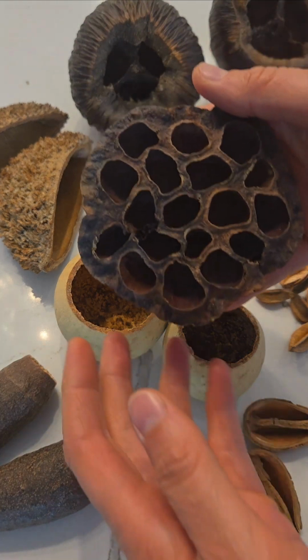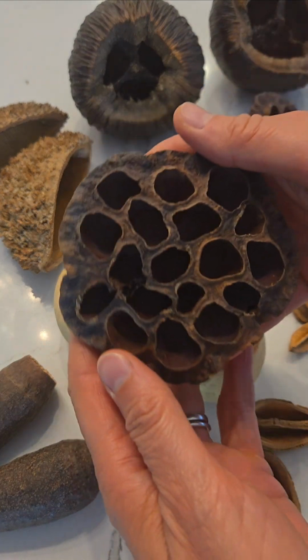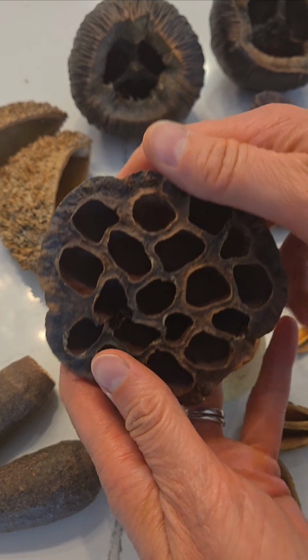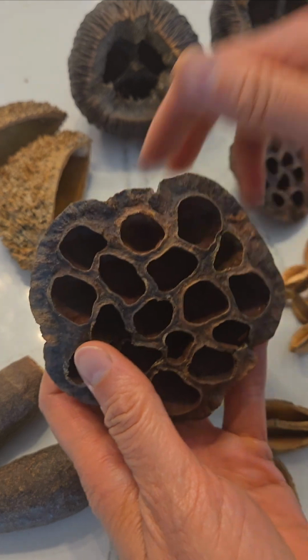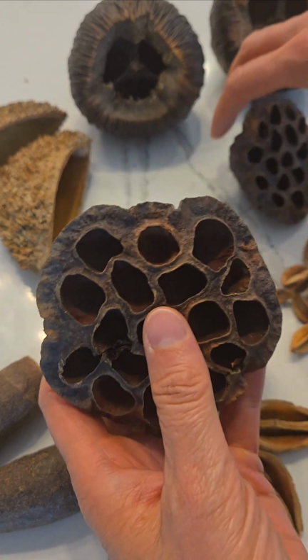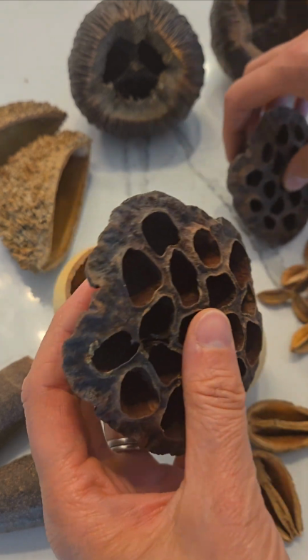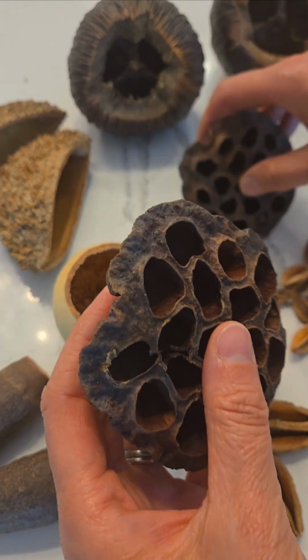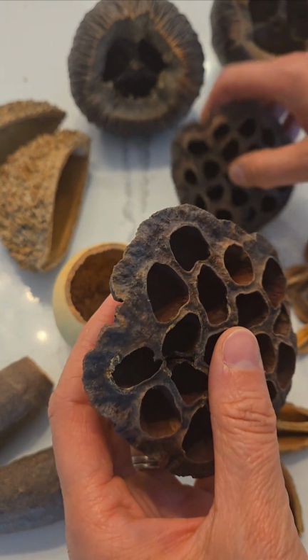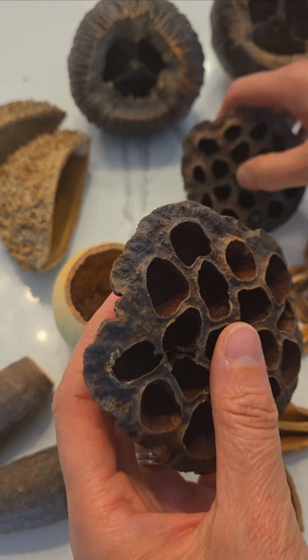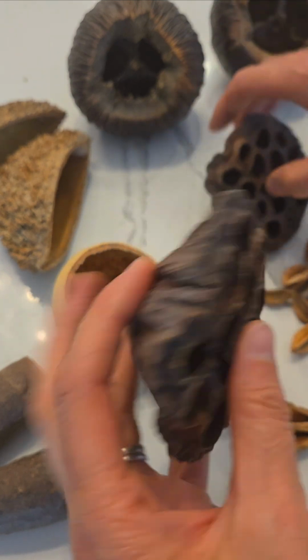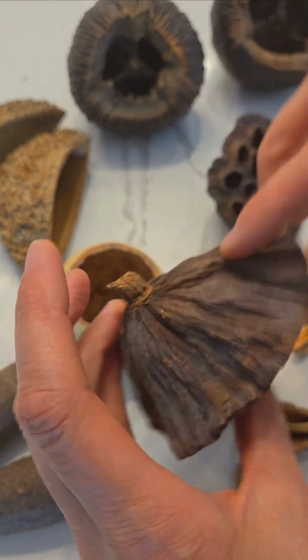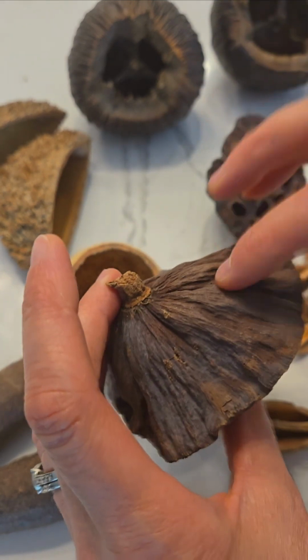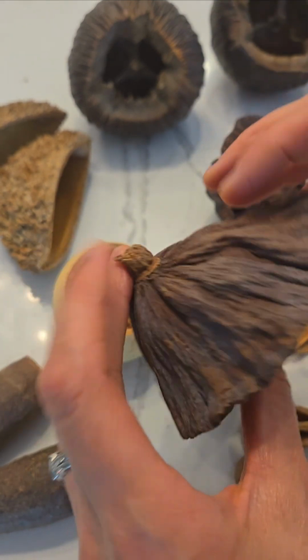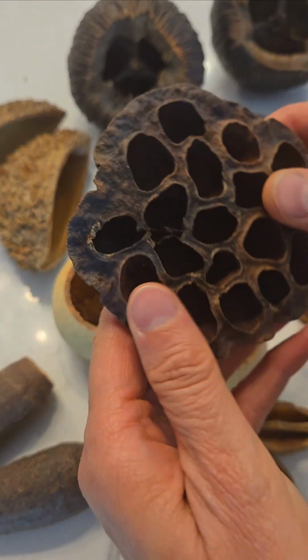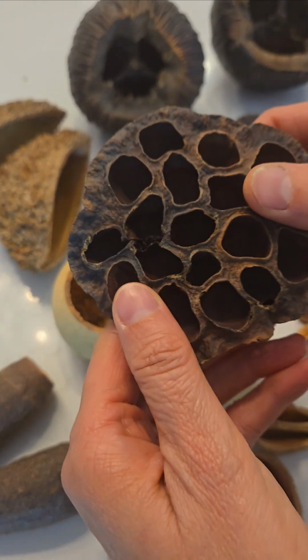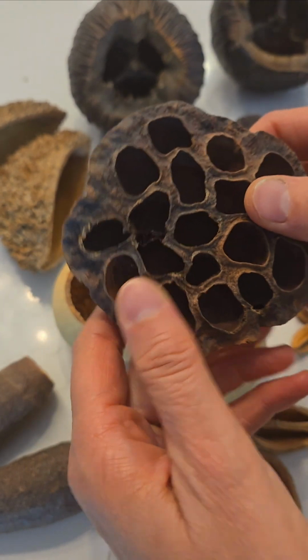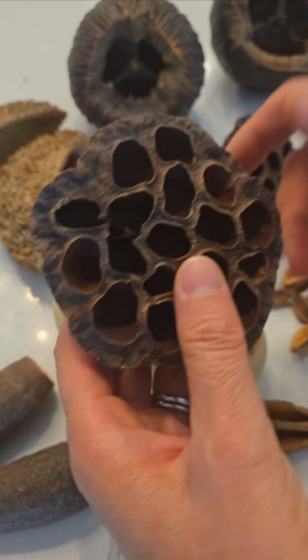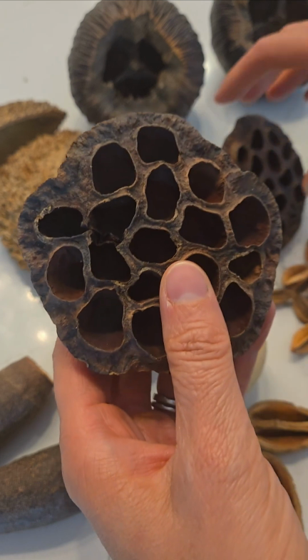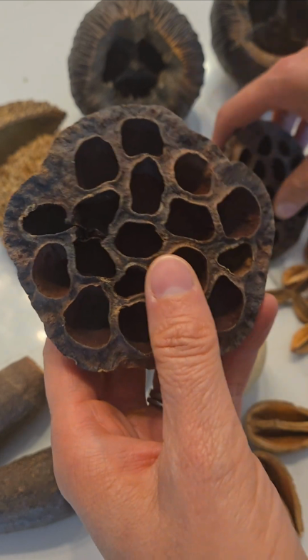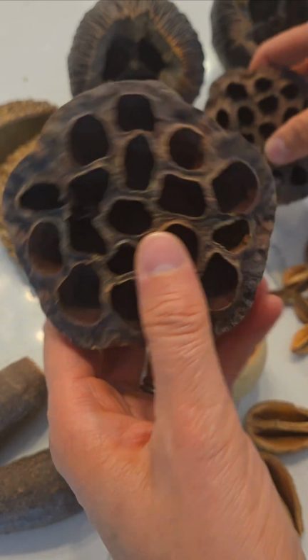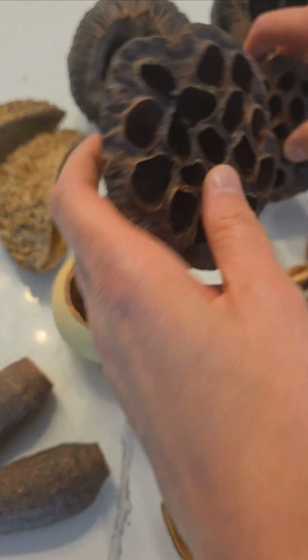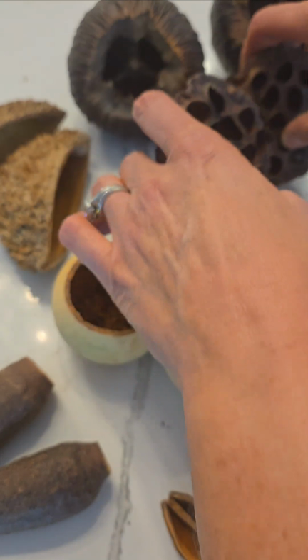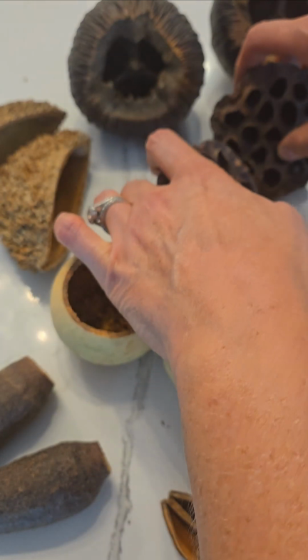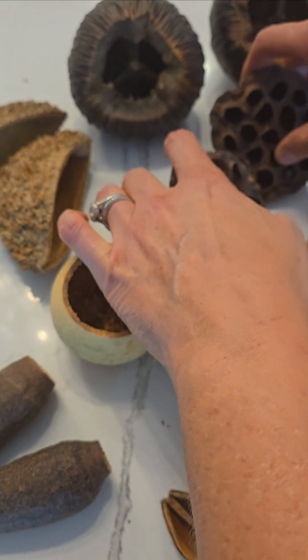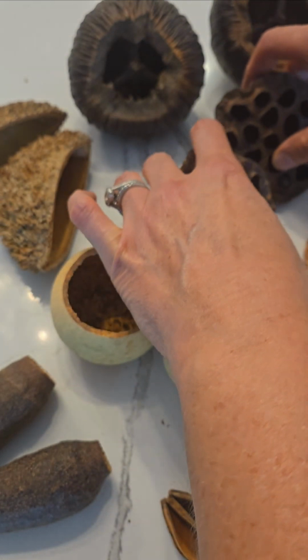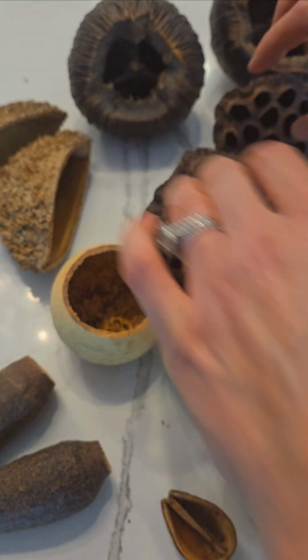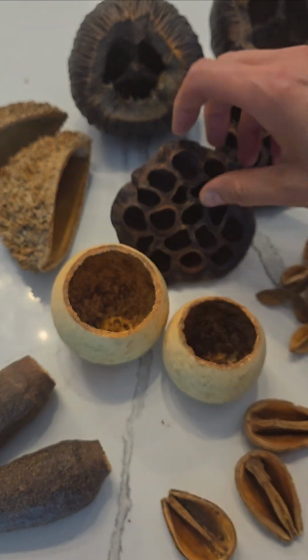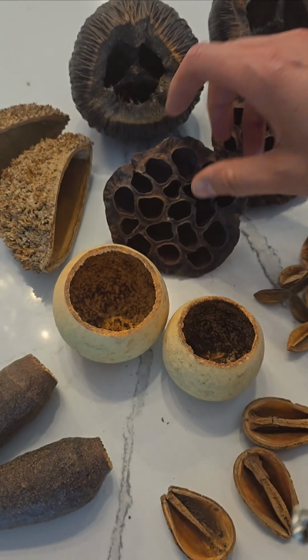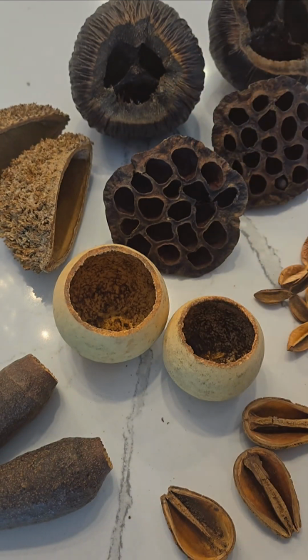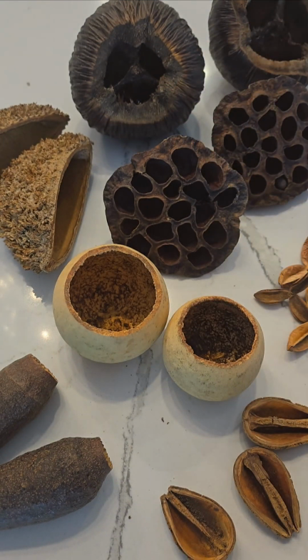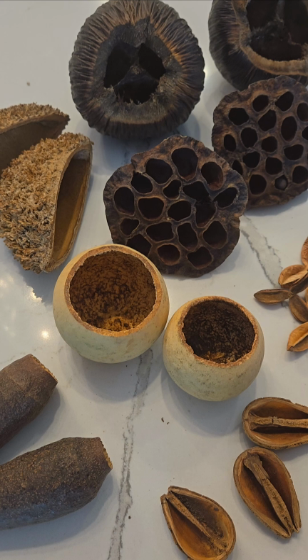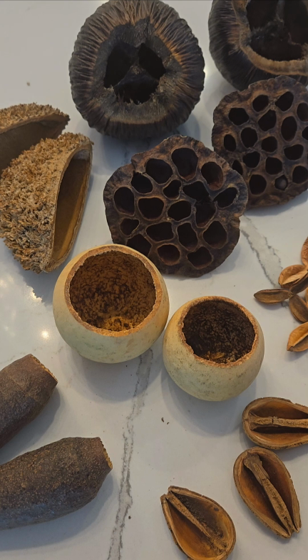These are lotus seed pods. Isopods love to hang around in them and hide, and they also just look cool in a terrarium.